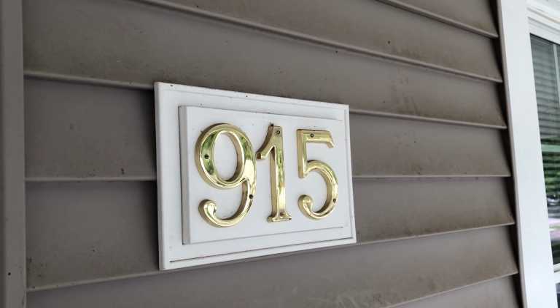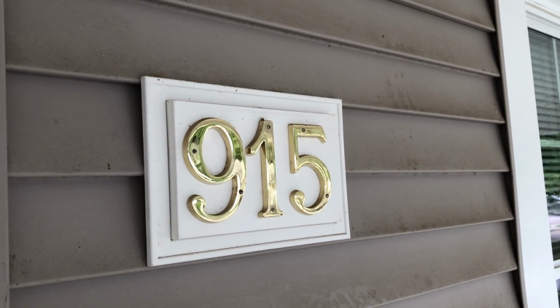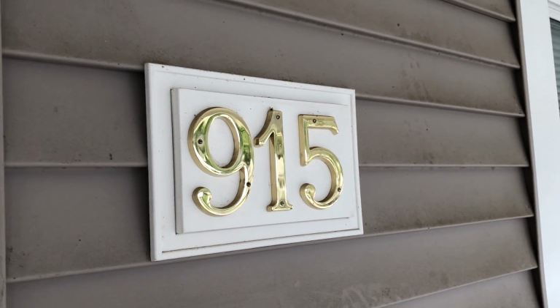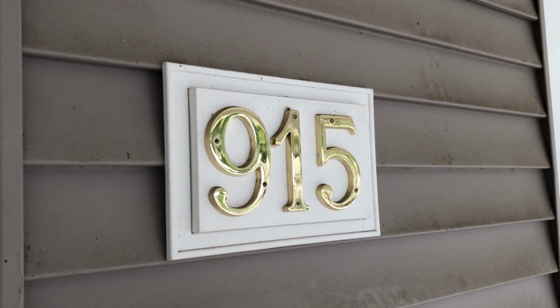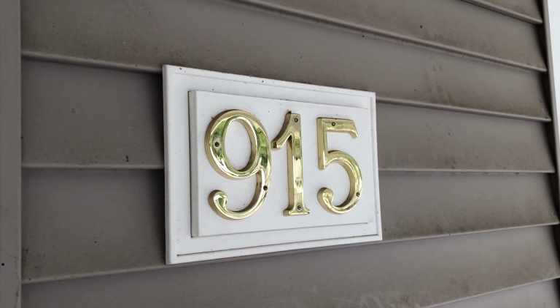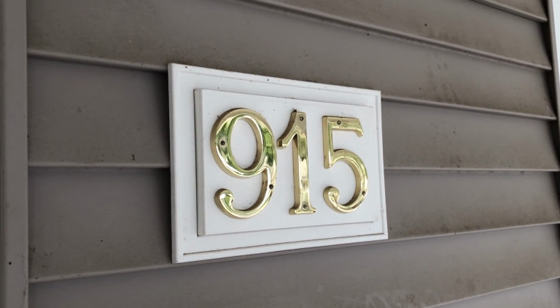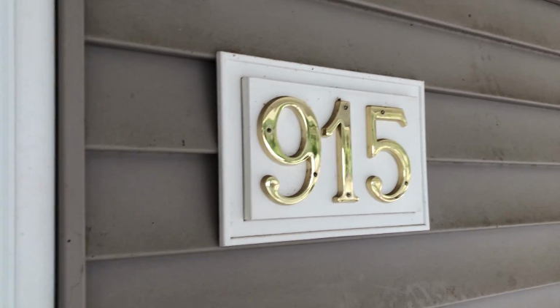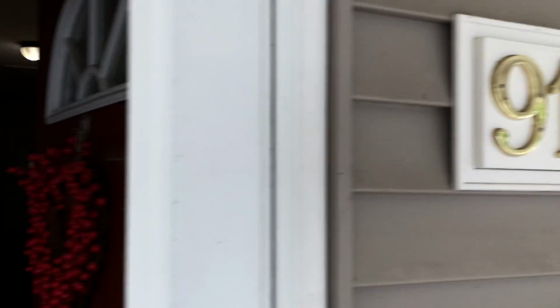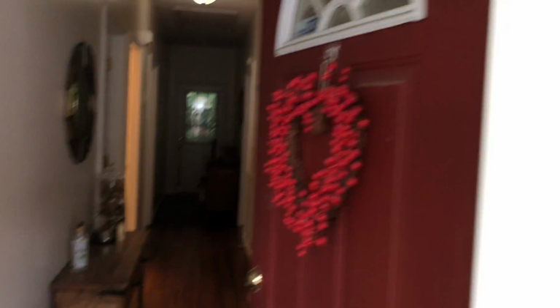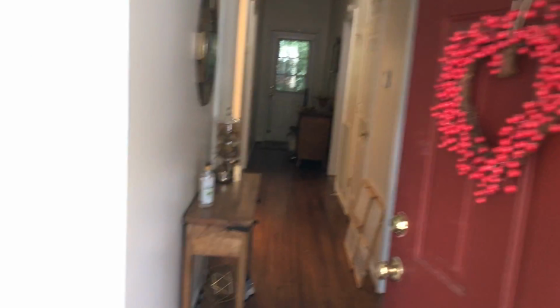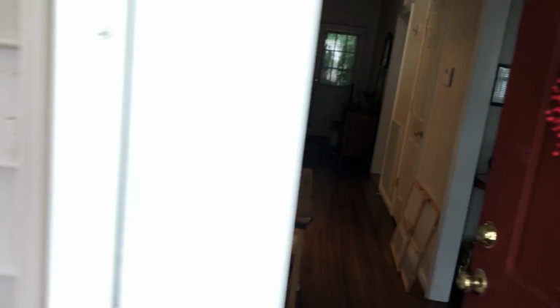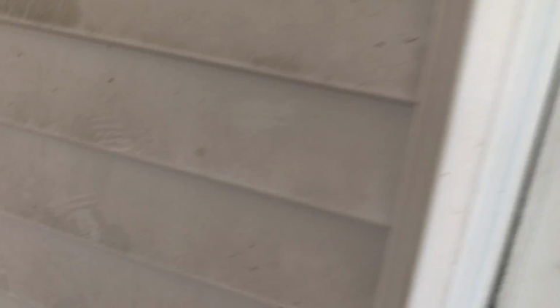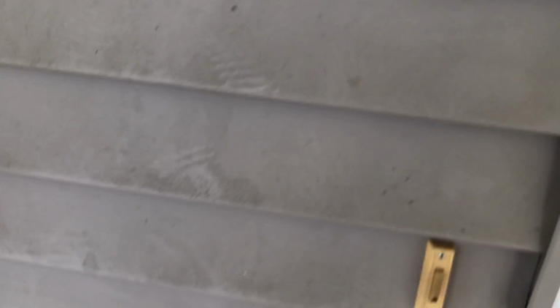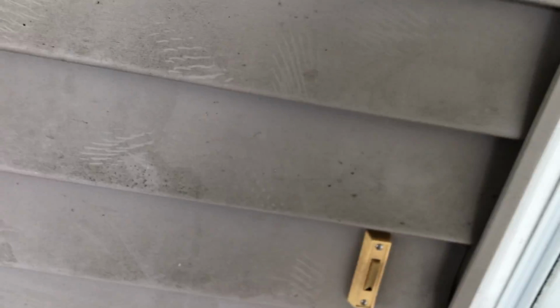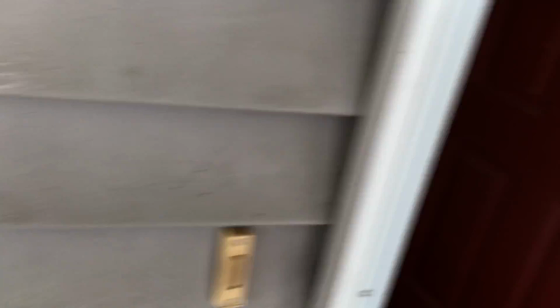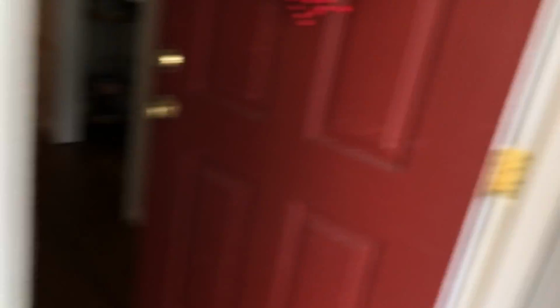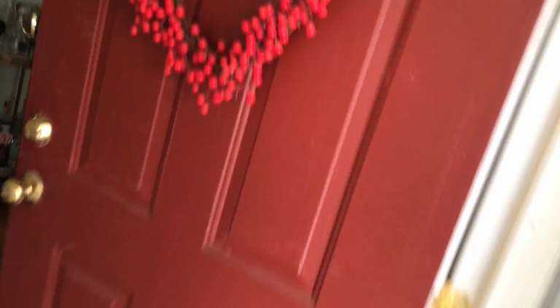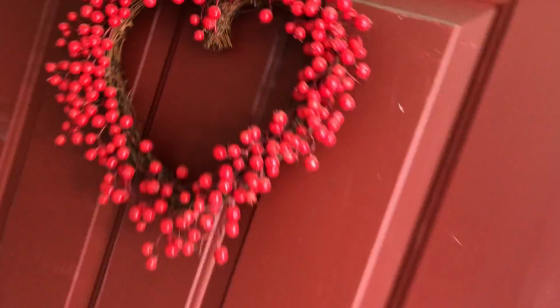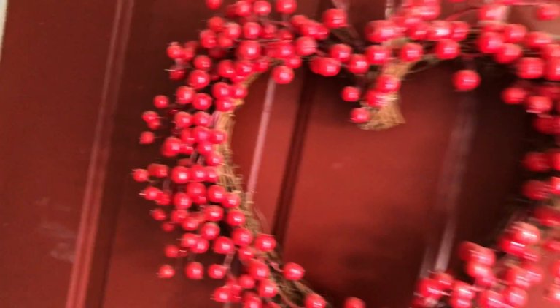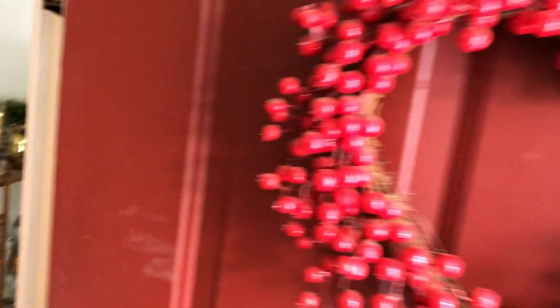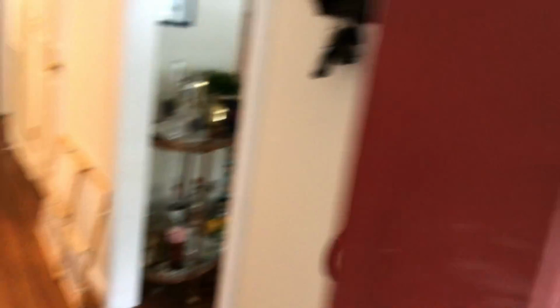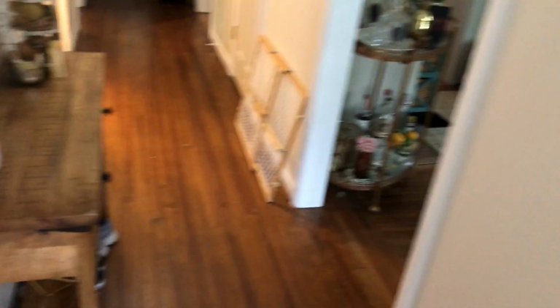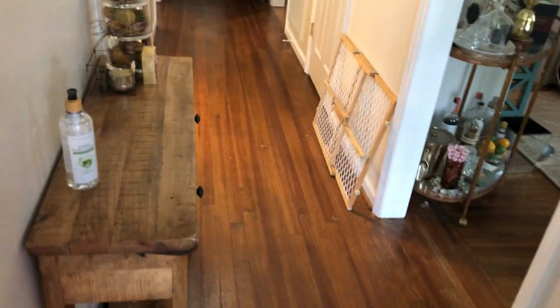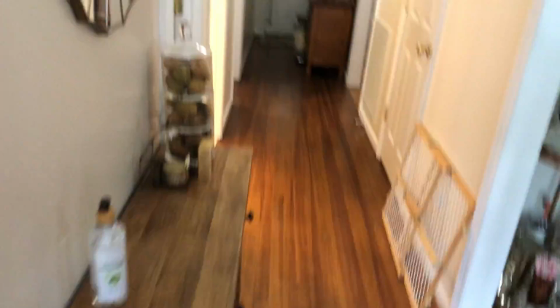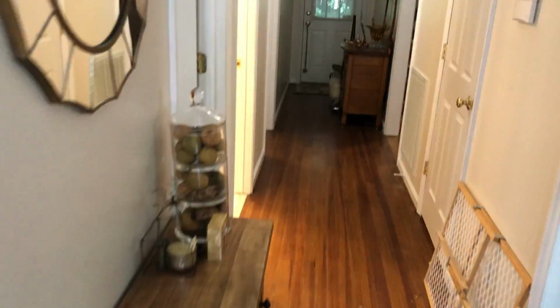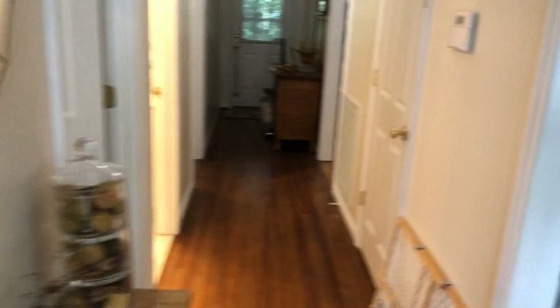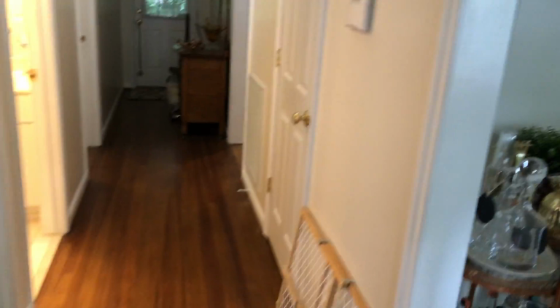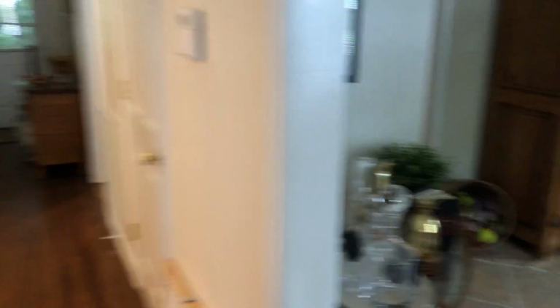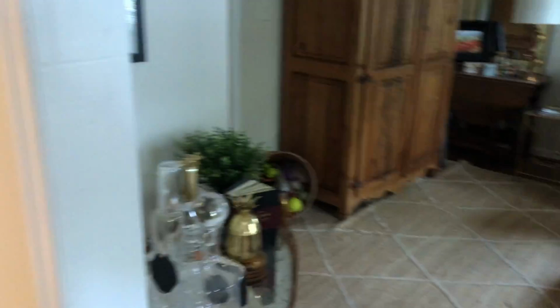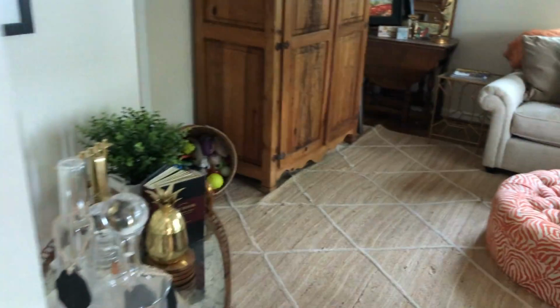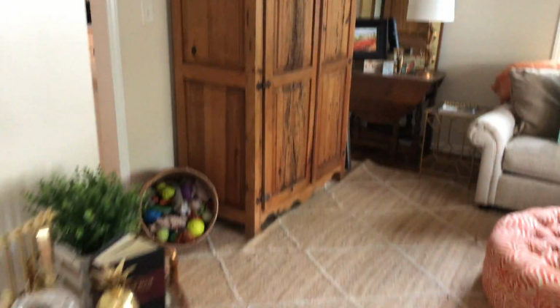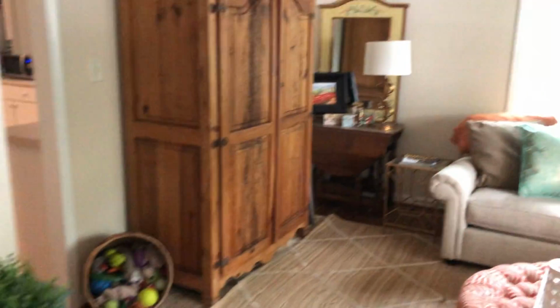This is Bryce McGill with Apple Realty and we're doing the video tour of 915 Hale Street. The tenant has graciously provided us permission to view her home.